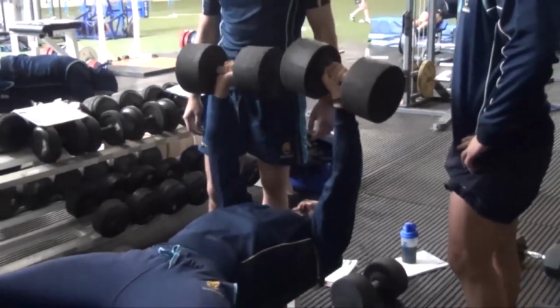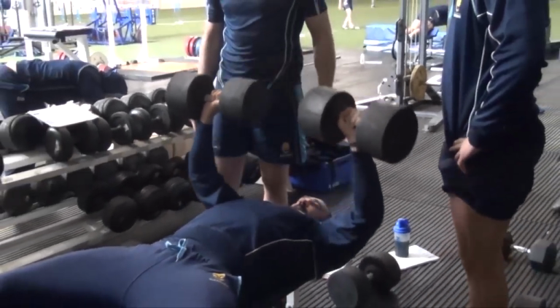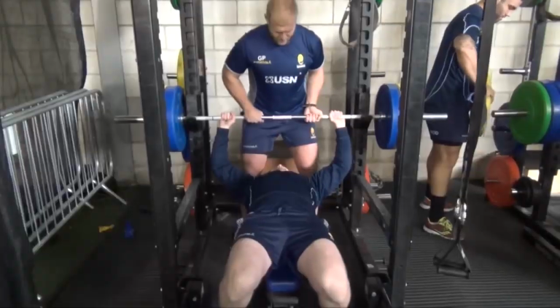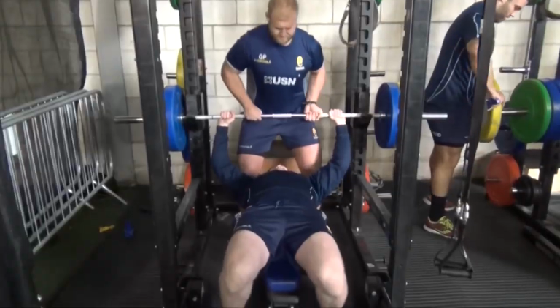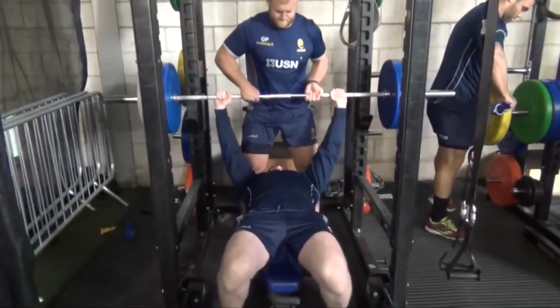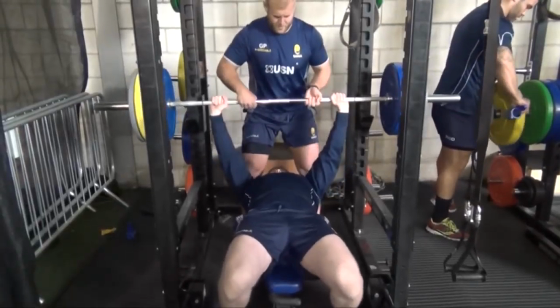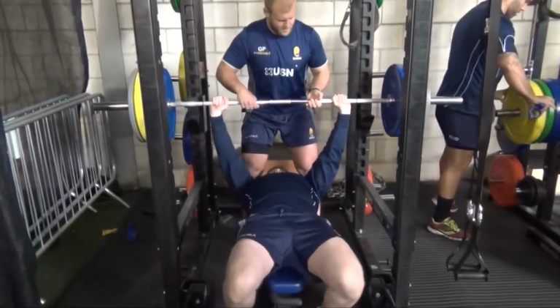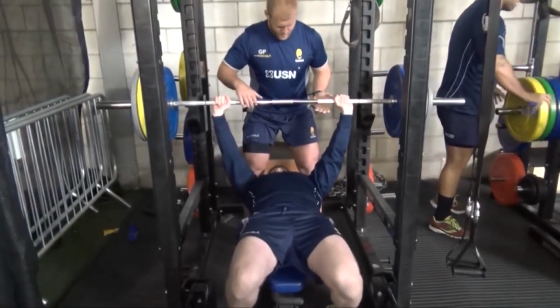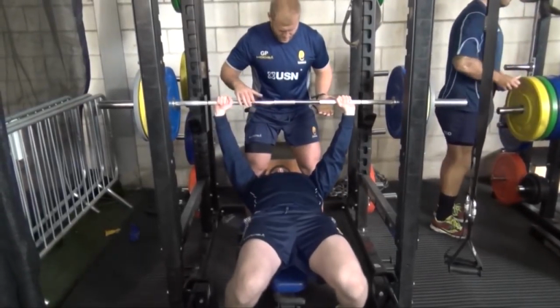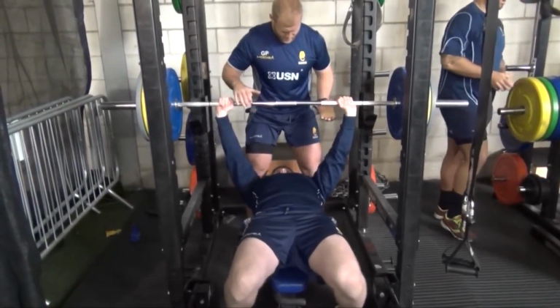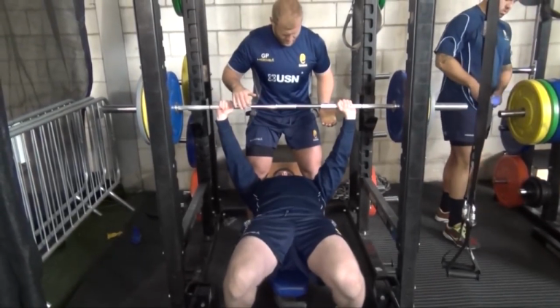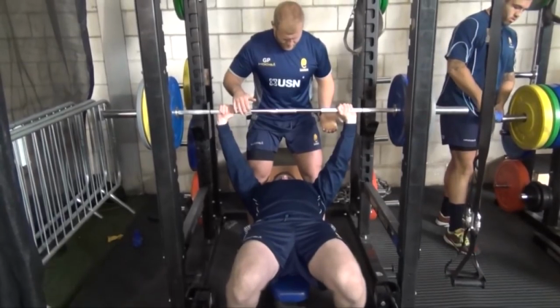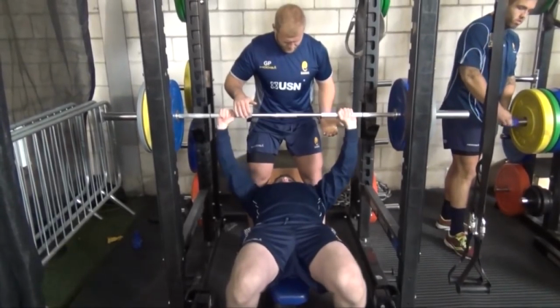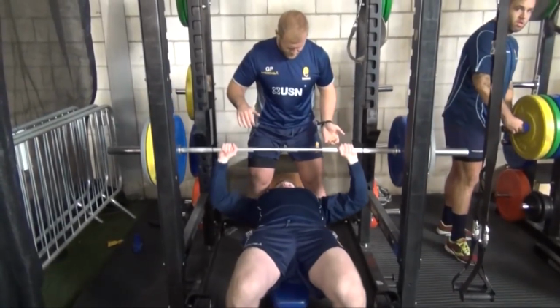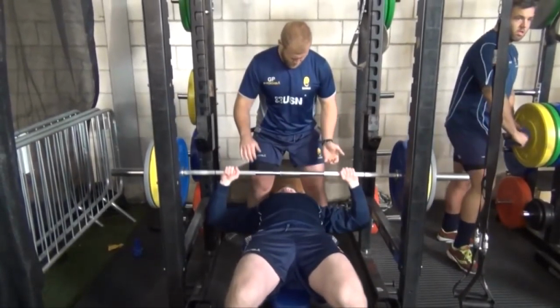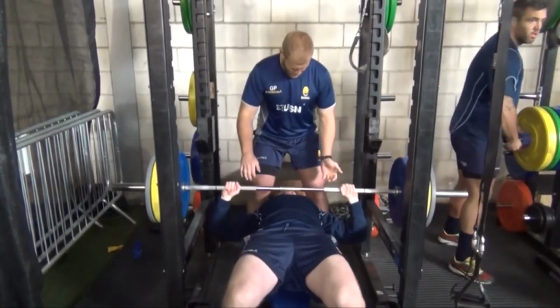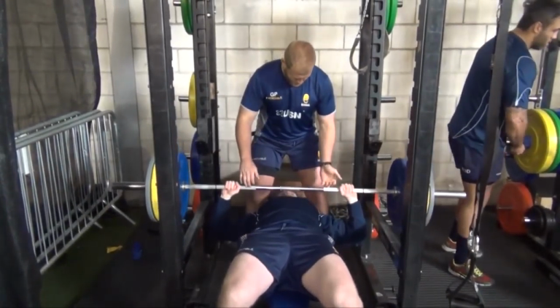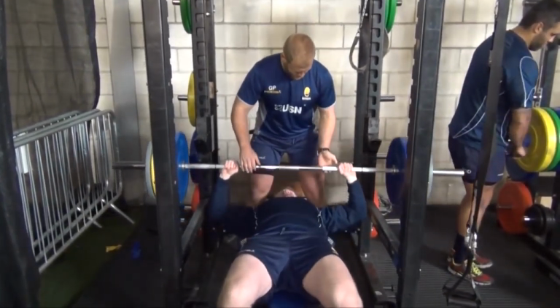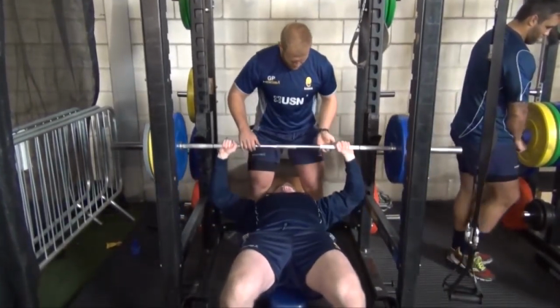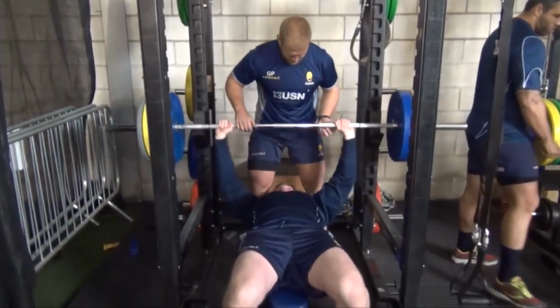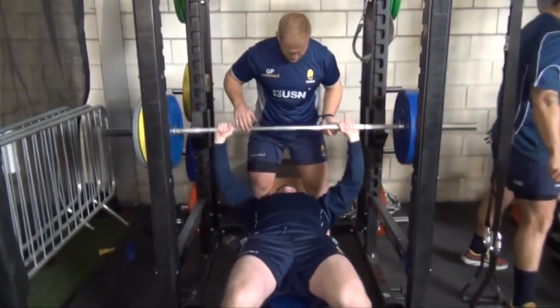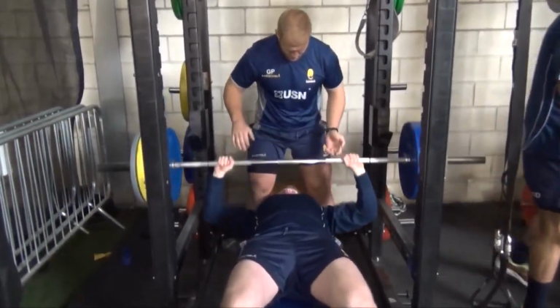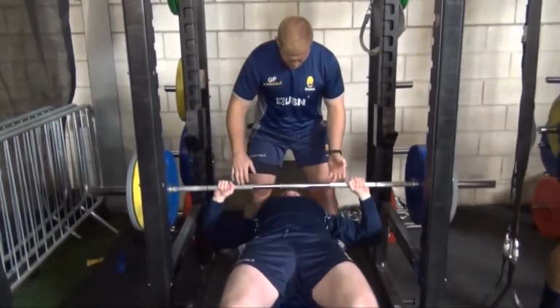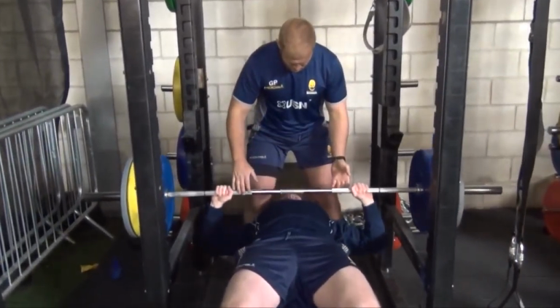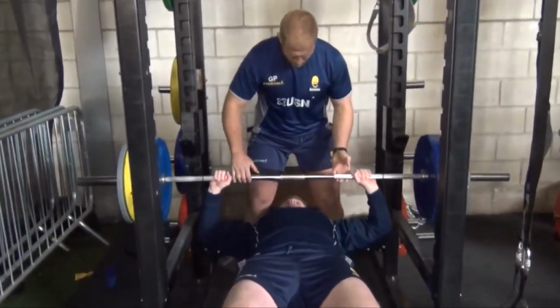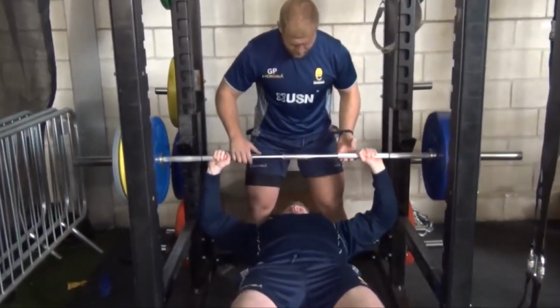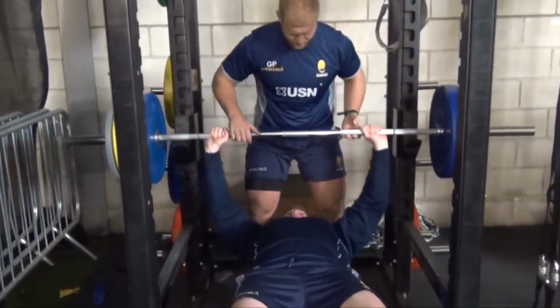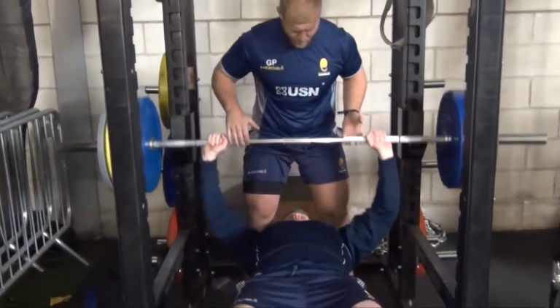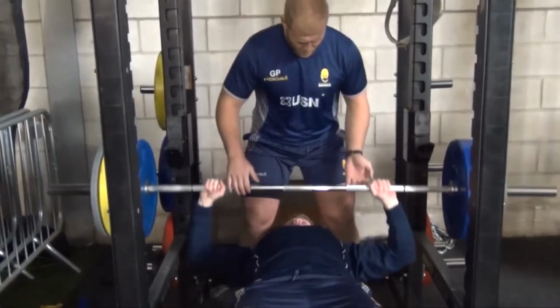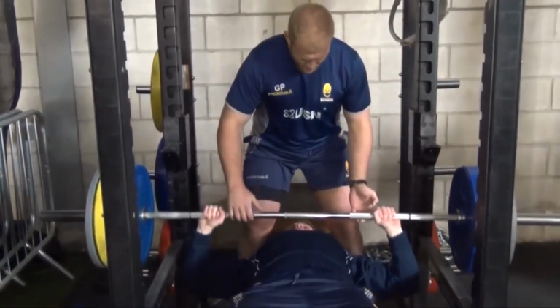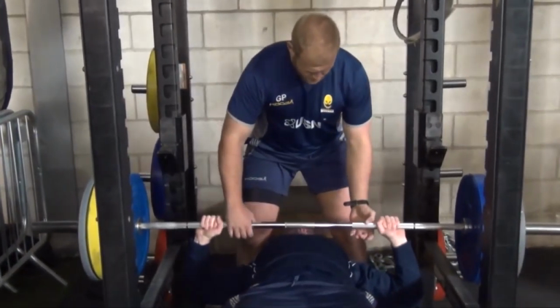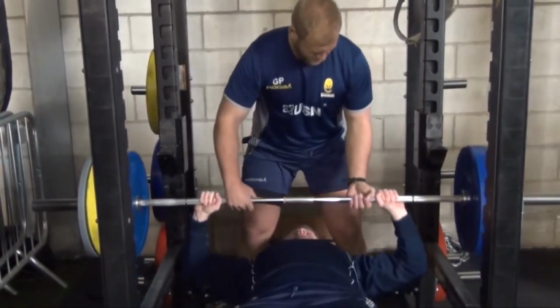Similar to the dumbbell bench, this is a traditional barbell bench press, just to build general upper body strength through the chest, shoulders, and triceps.